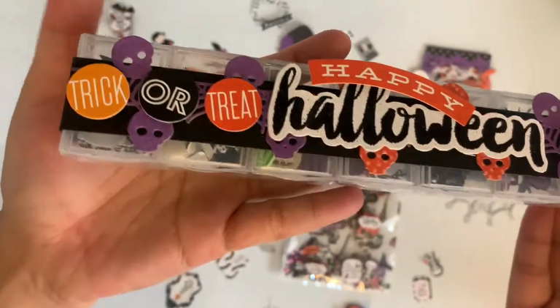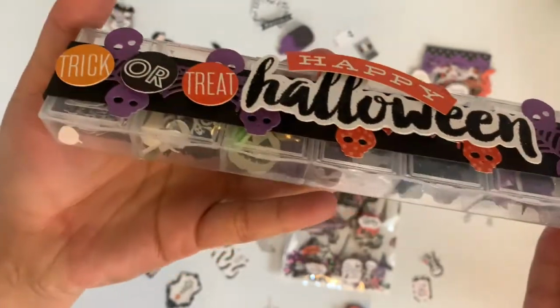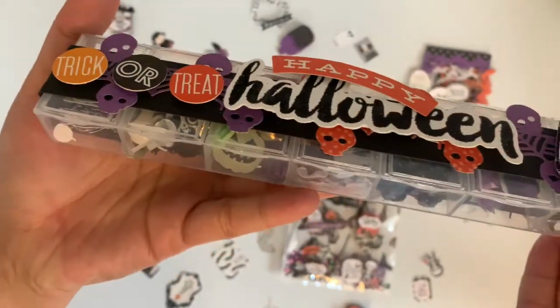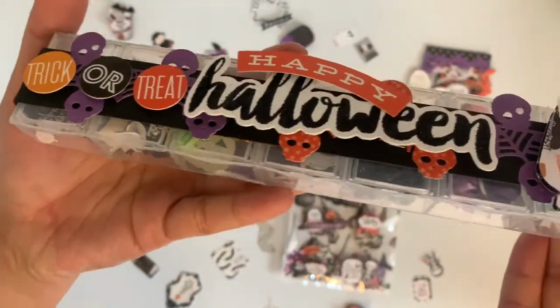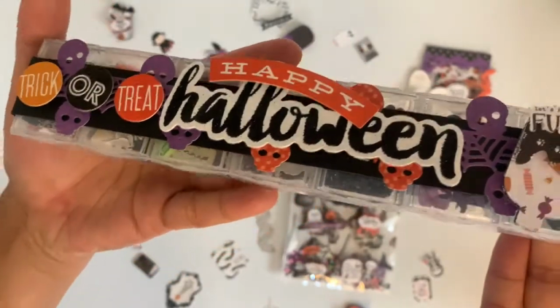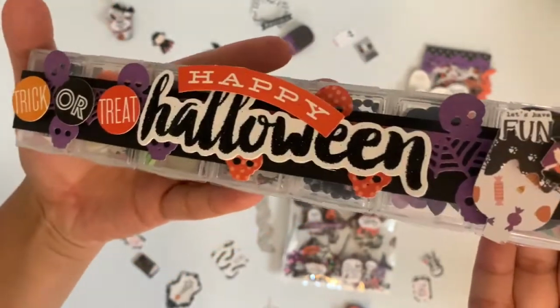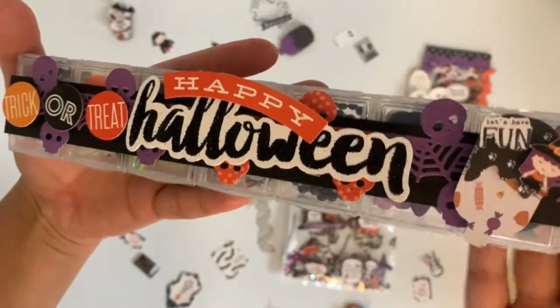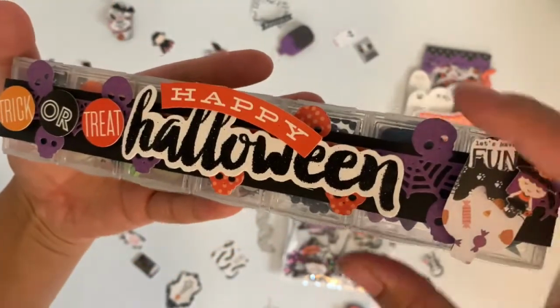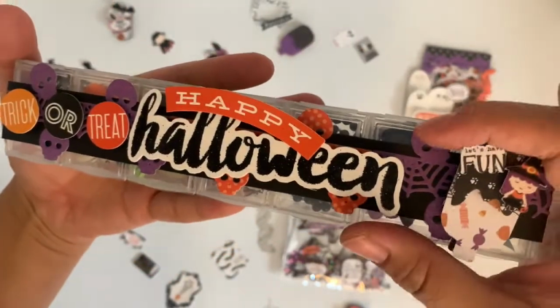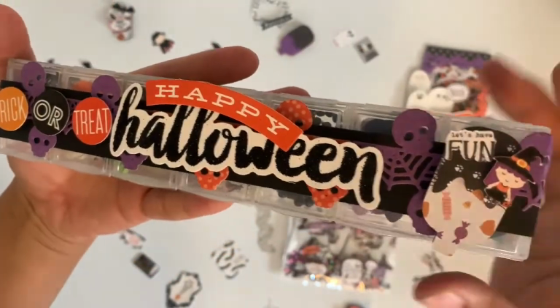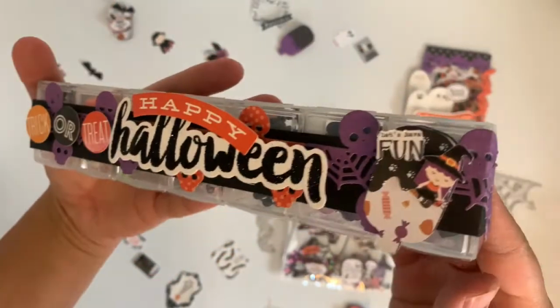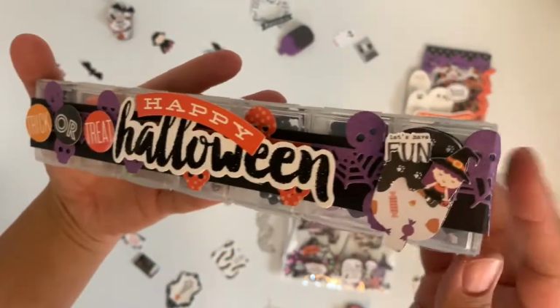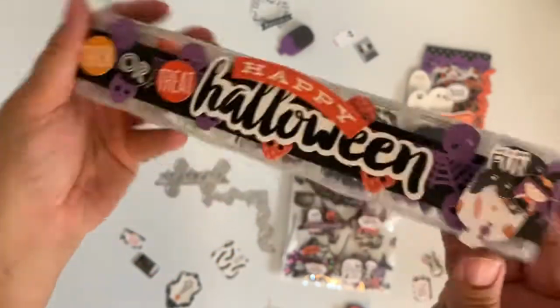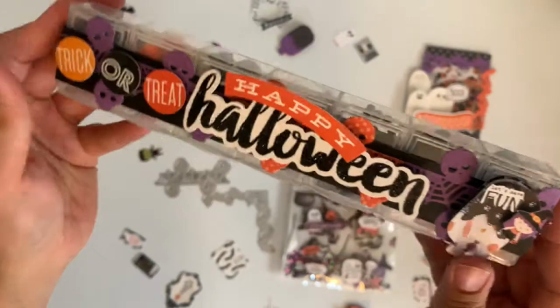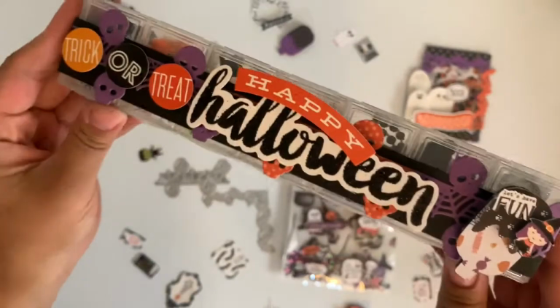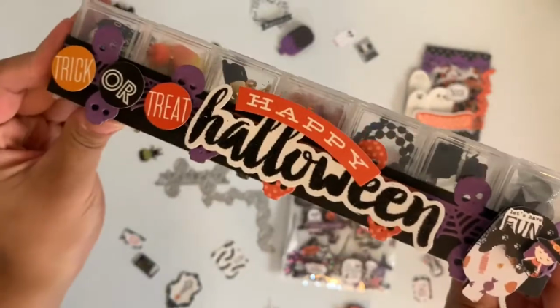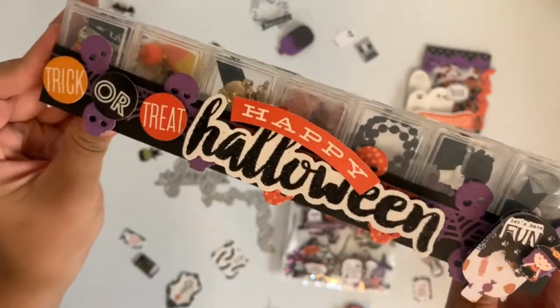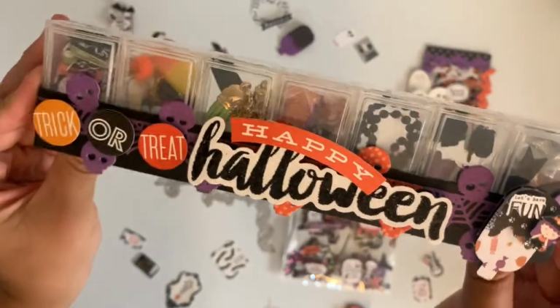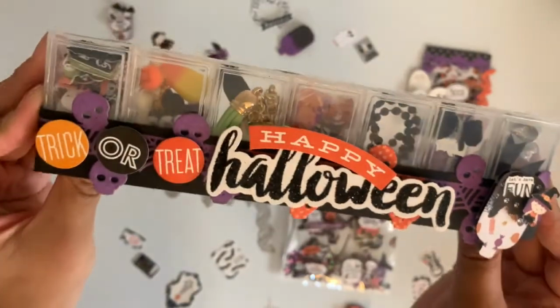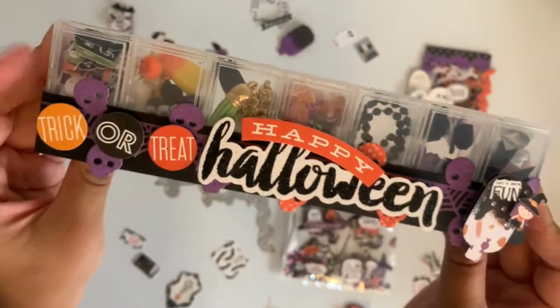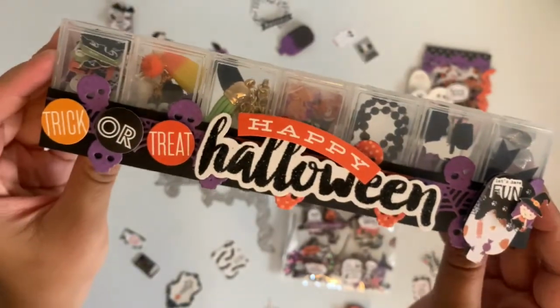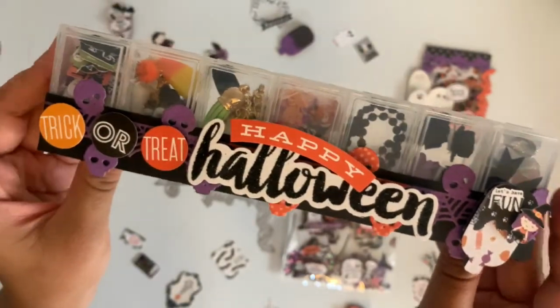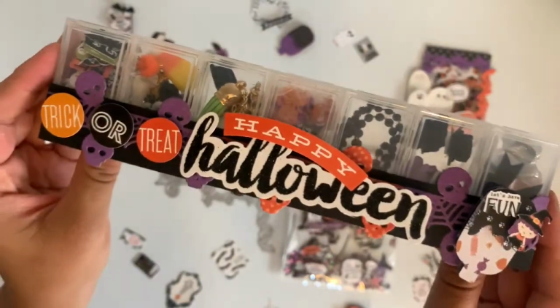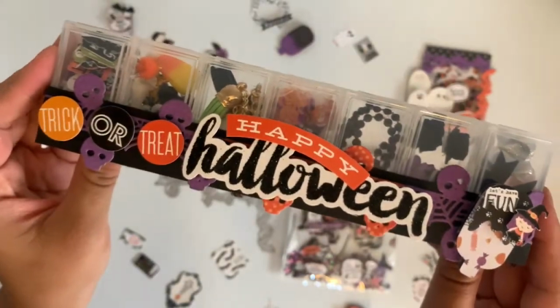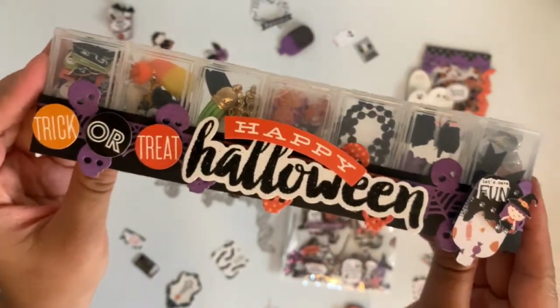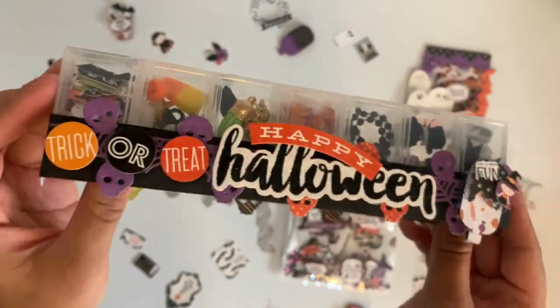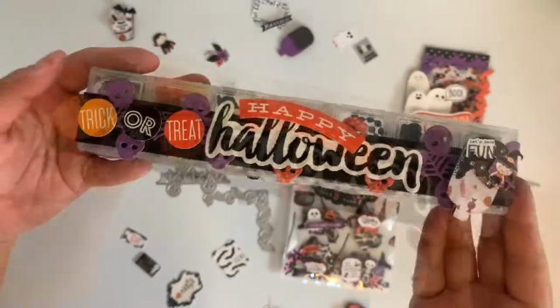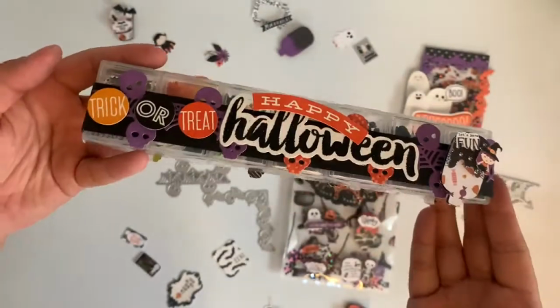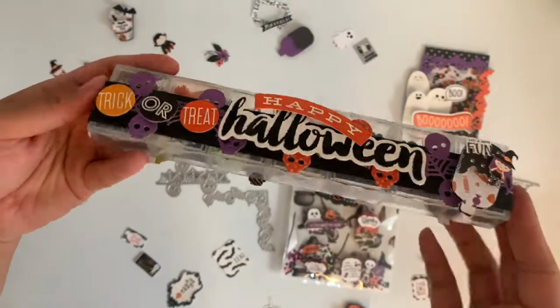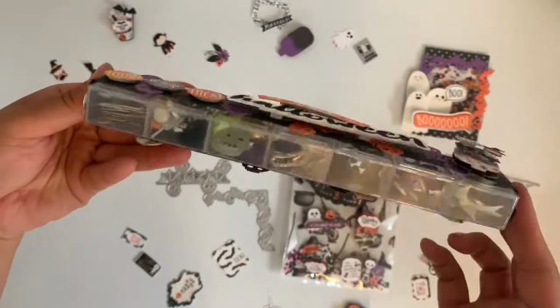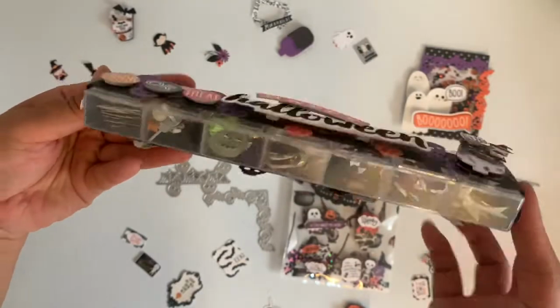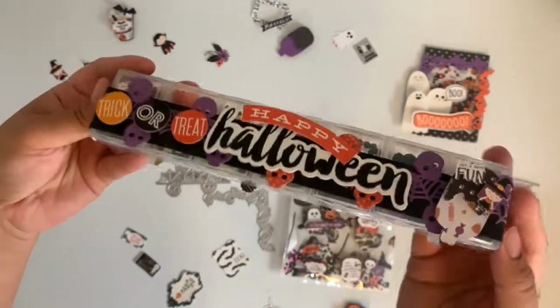Isn't that adorable? That's like the perfect size for these right here, and all it is is just the pillbox that I hauled in the last DT haul. I just thought that turned out super cute guys.